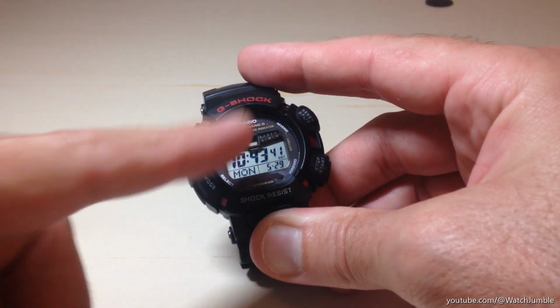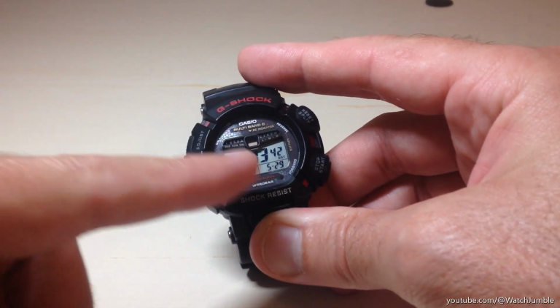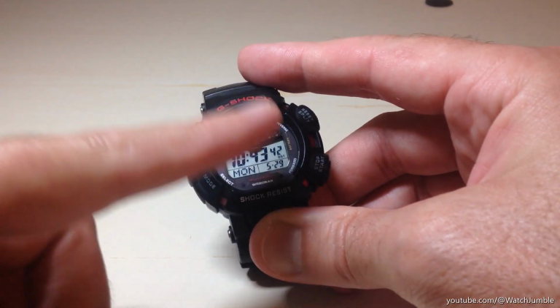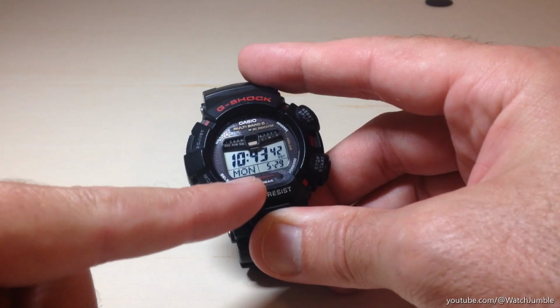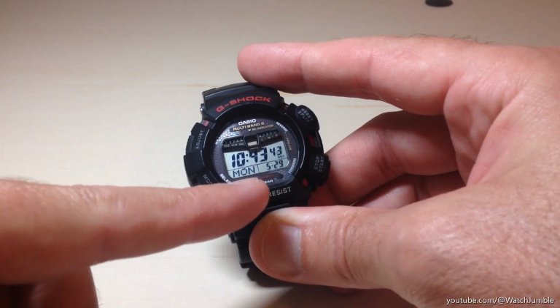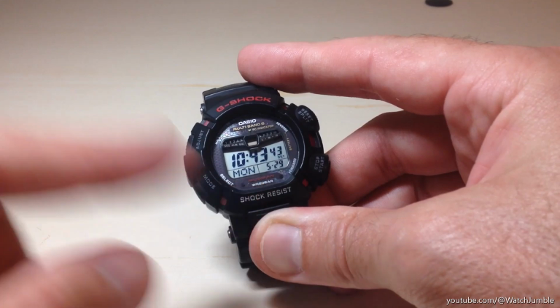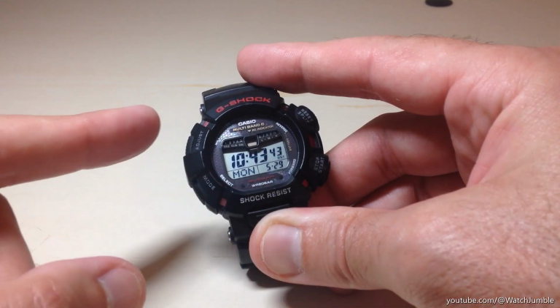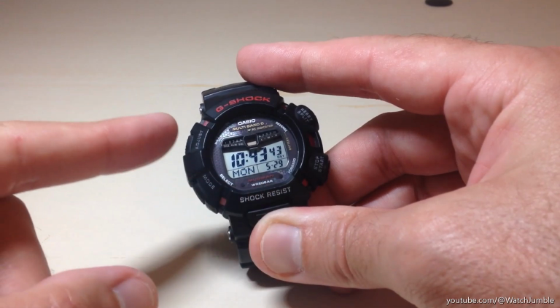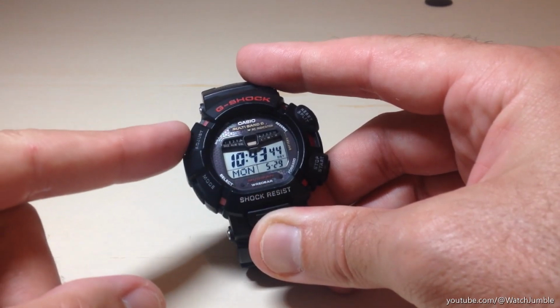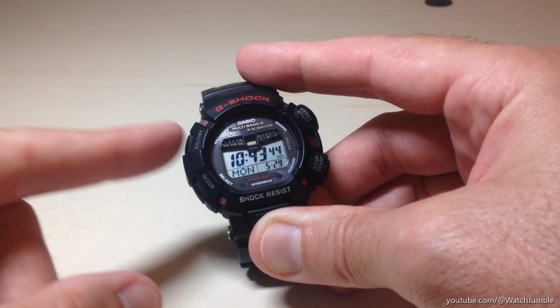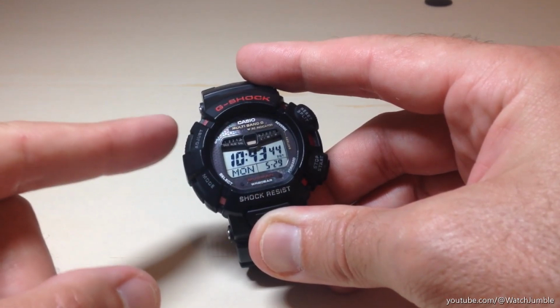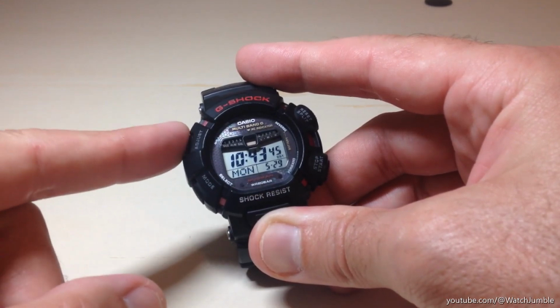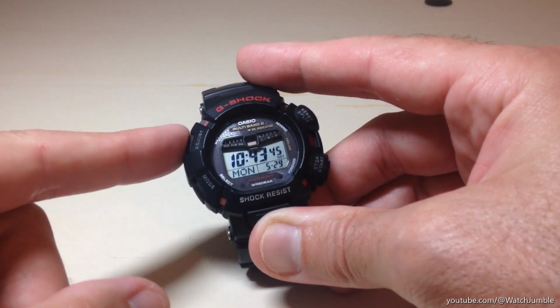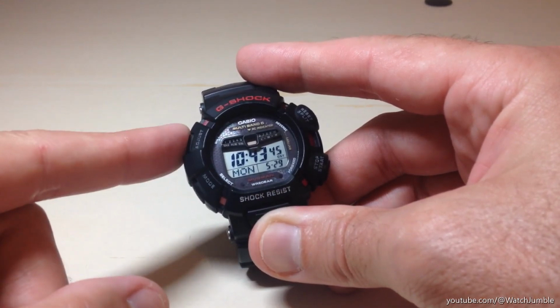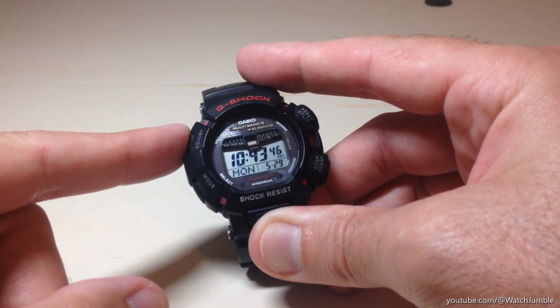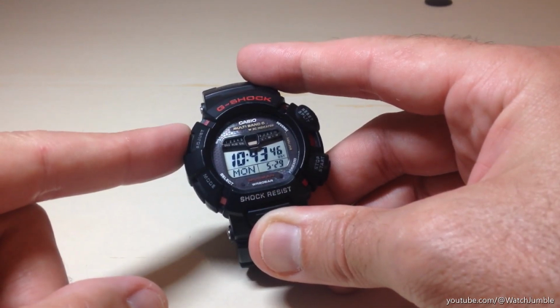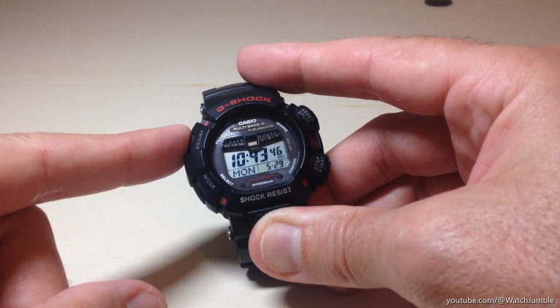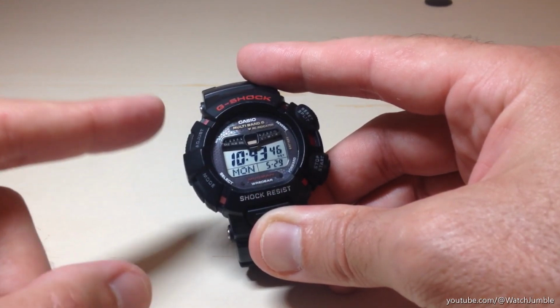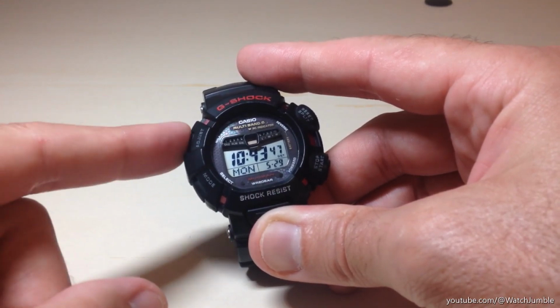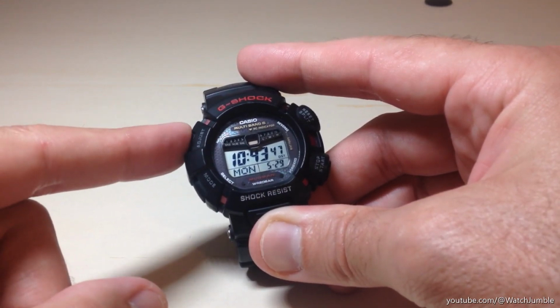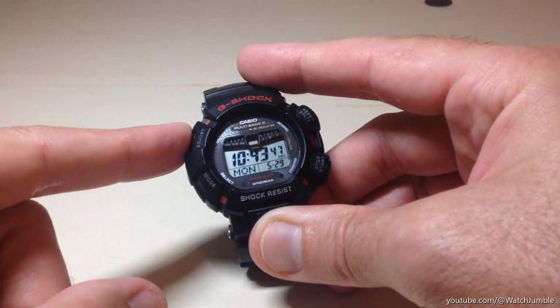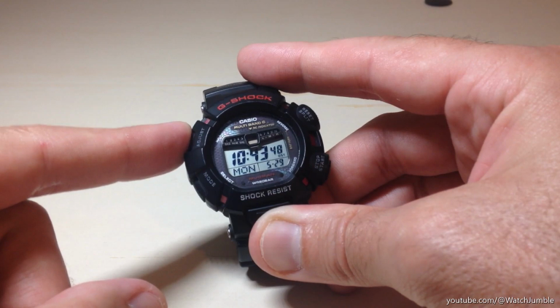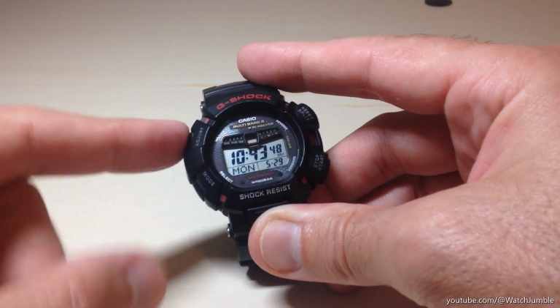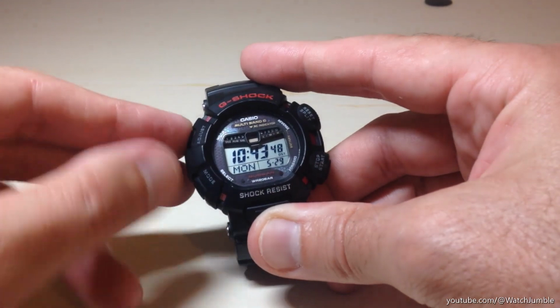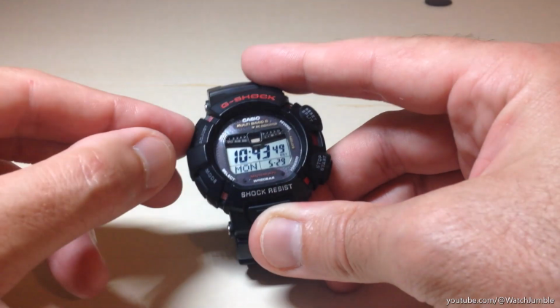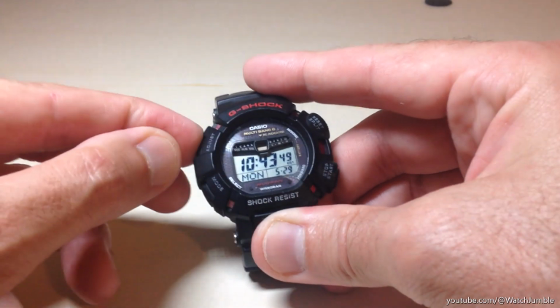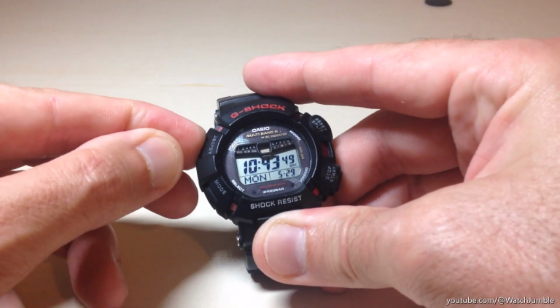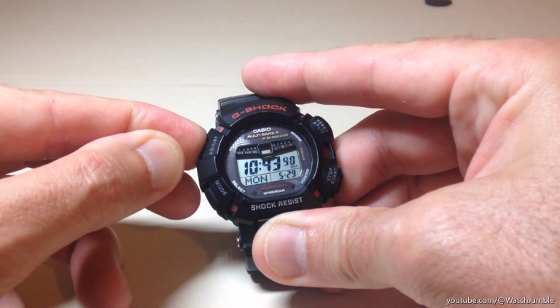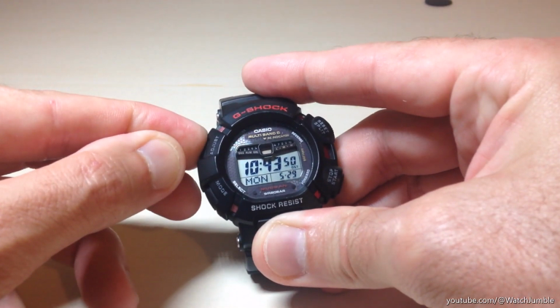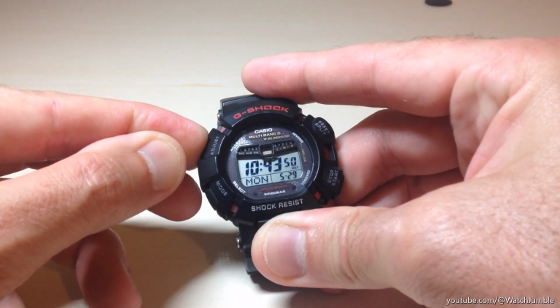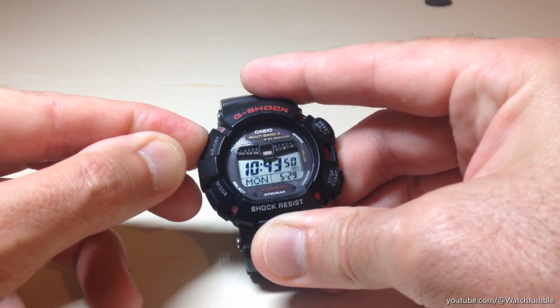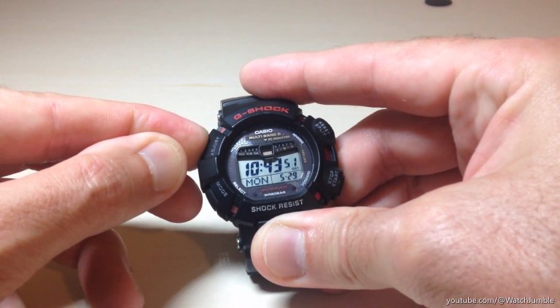We're going to start by being in our time mode, and we are going to press and hold the top left button. If you just press it, it's adjust; if you press and hold it, it will take you to your settings.